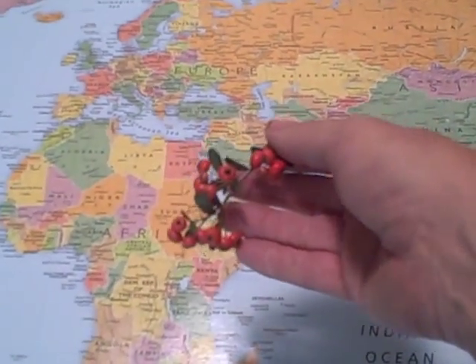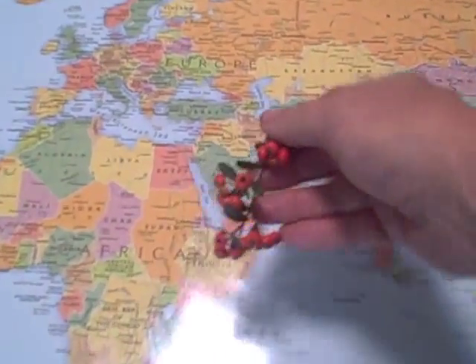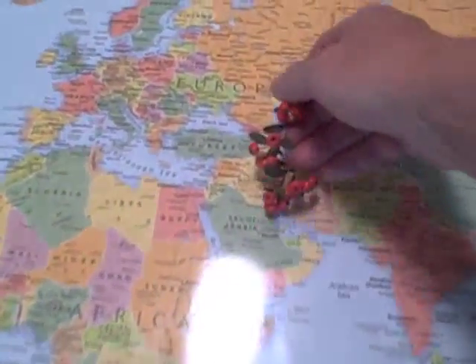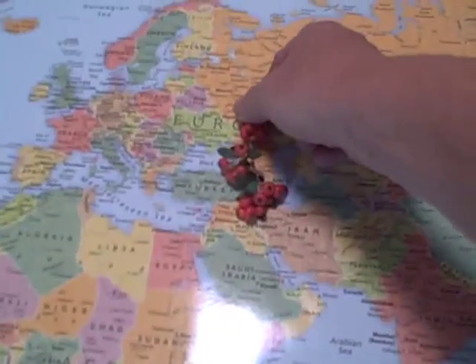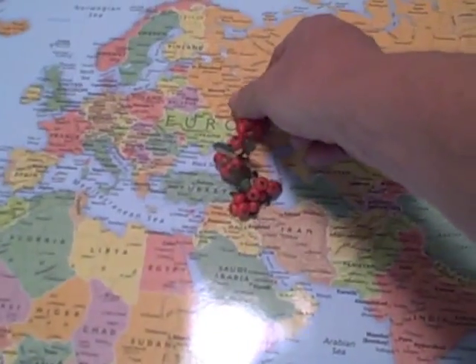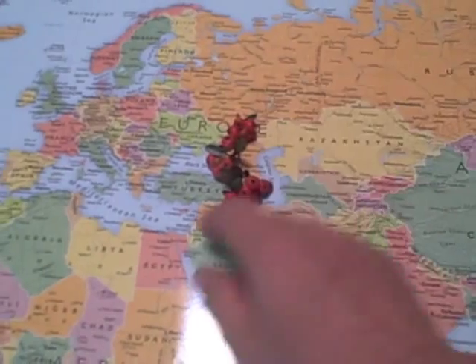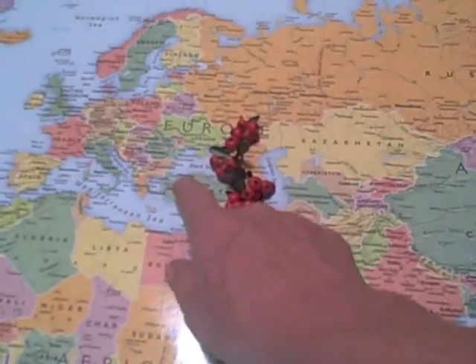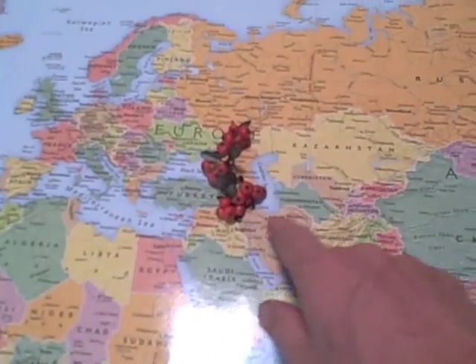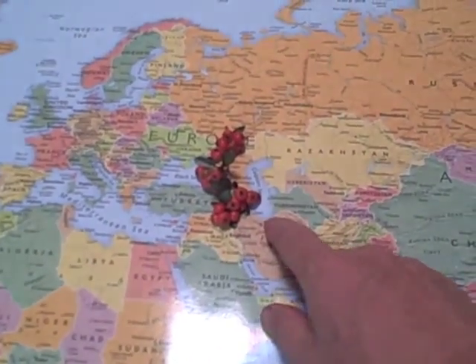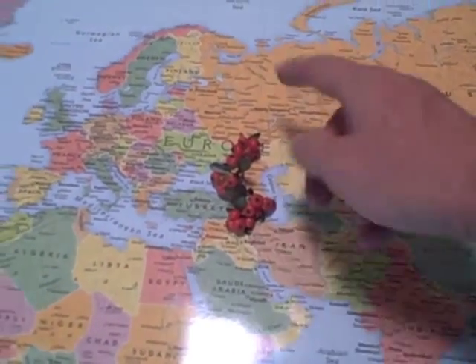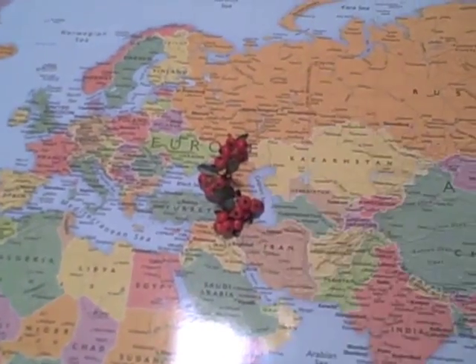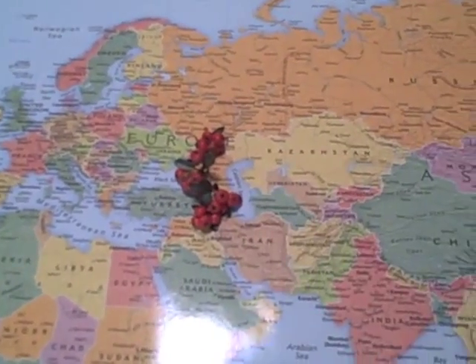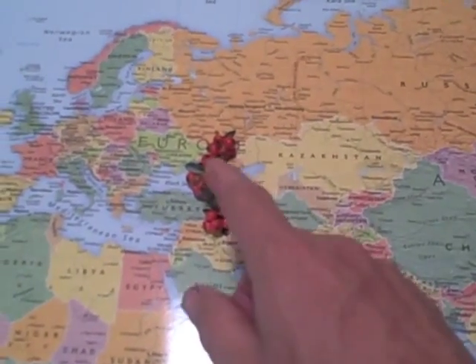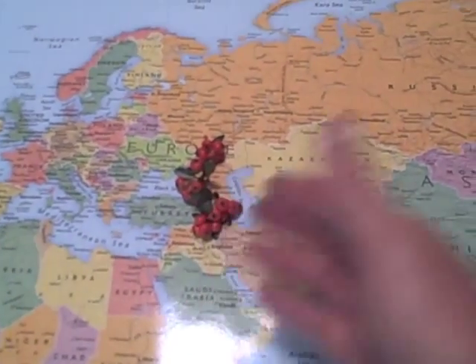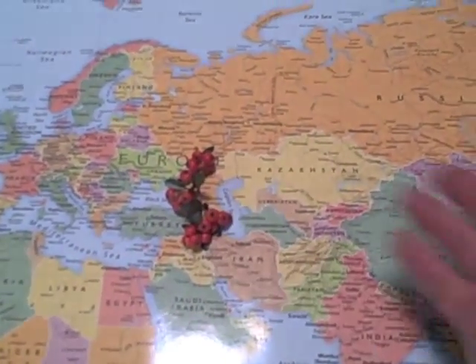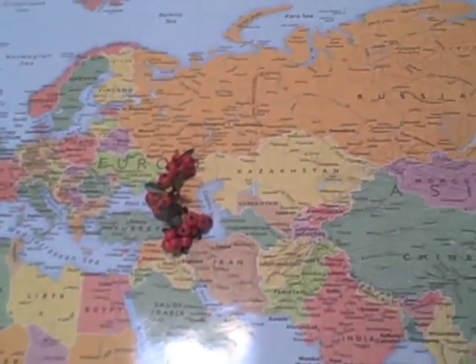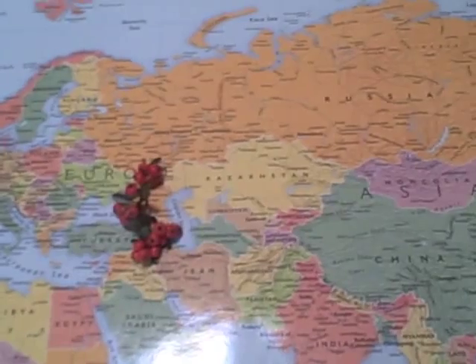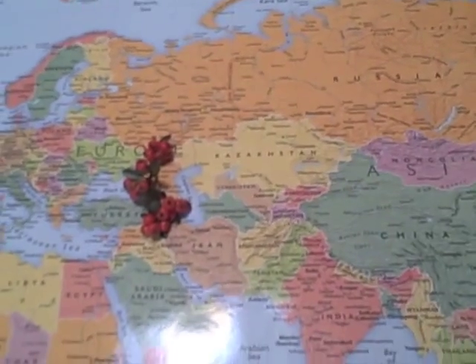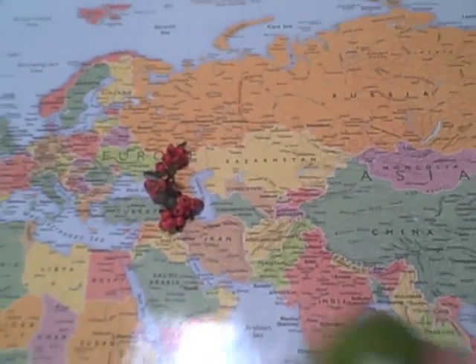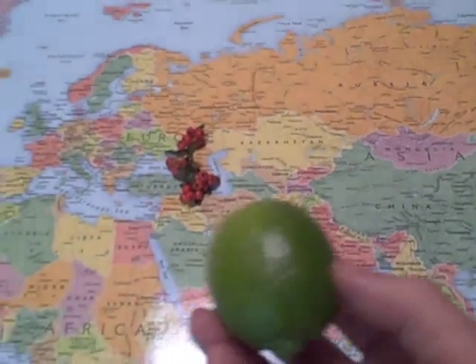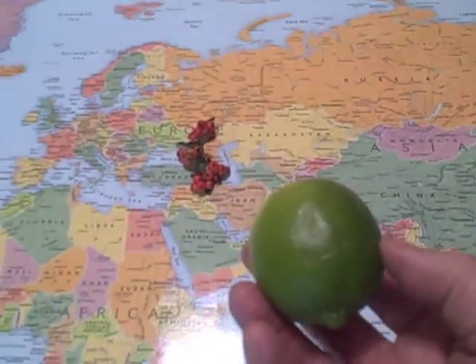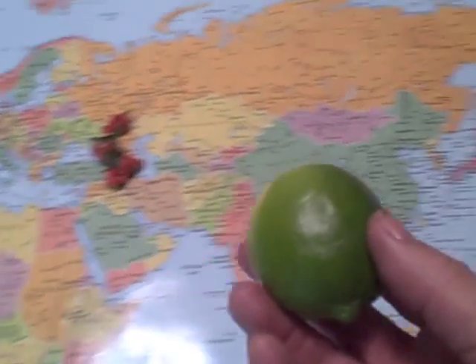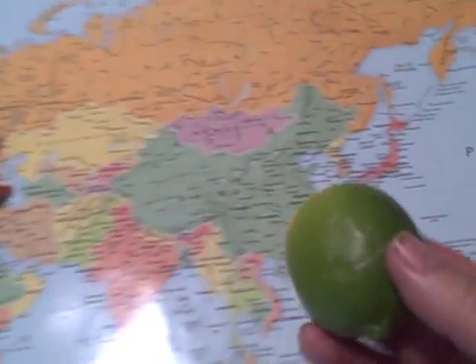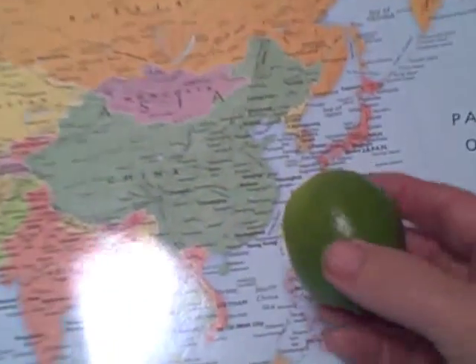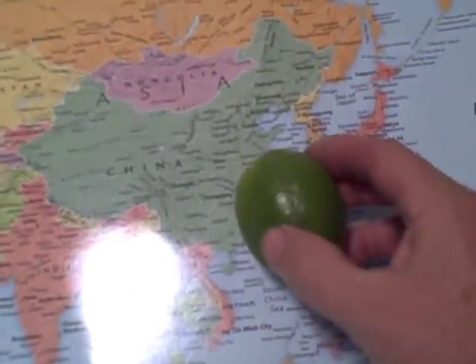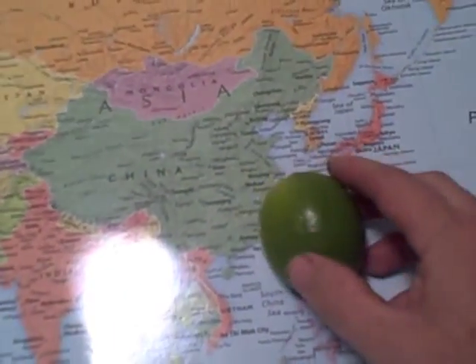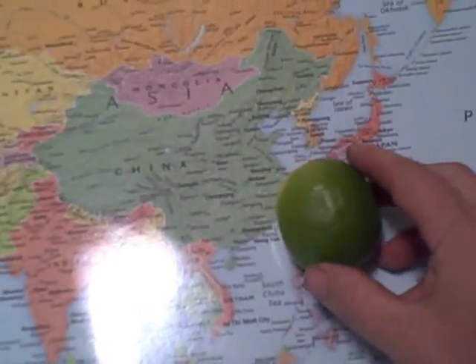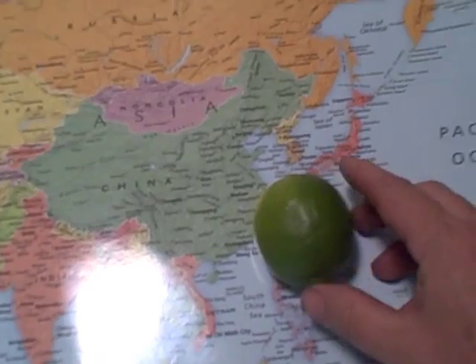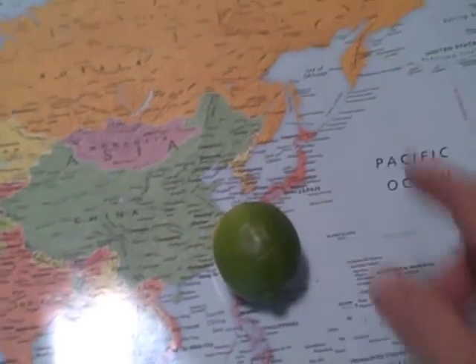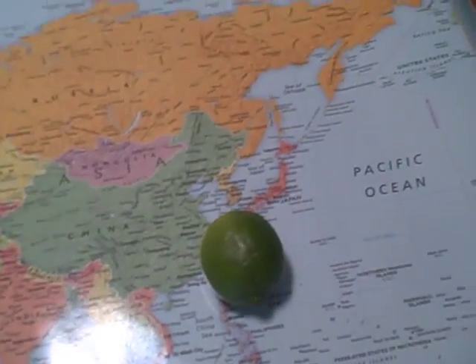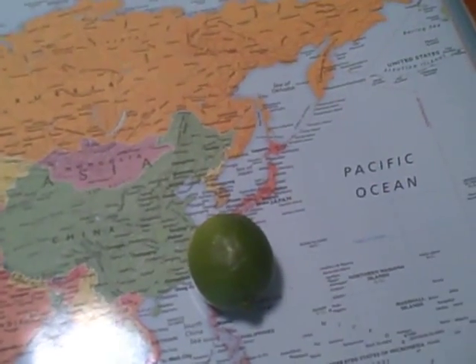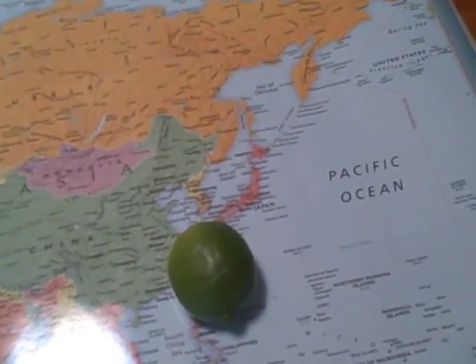These come from this part of the world, between the Black Sea and the Caspian Sea, the Caucasus Mountains, but they've been exported all over the world. This actually comes from way over here, and you can find that around the world too, in warmer climates.